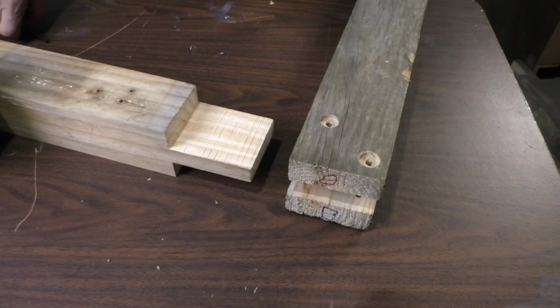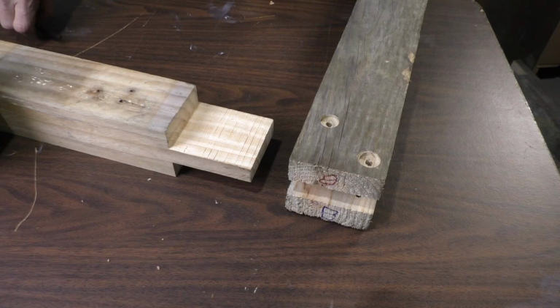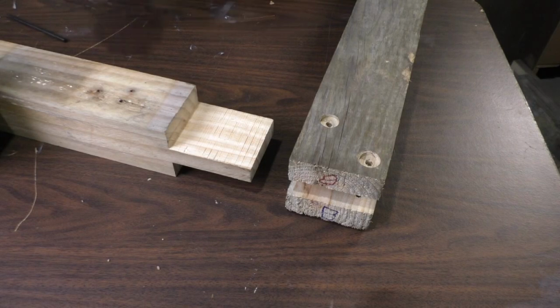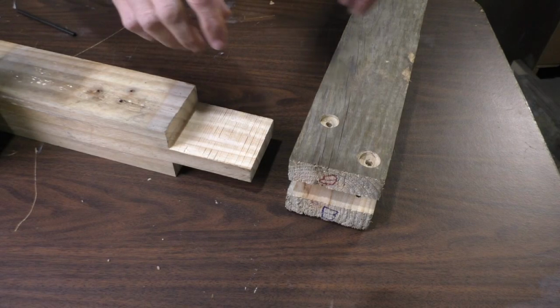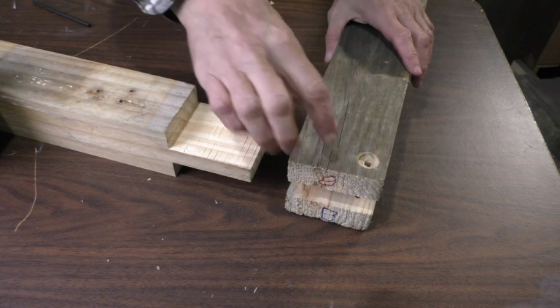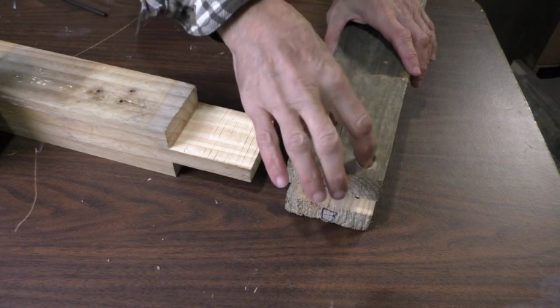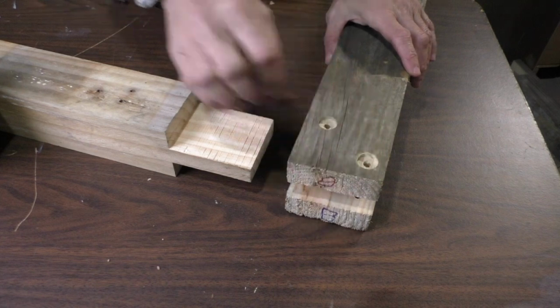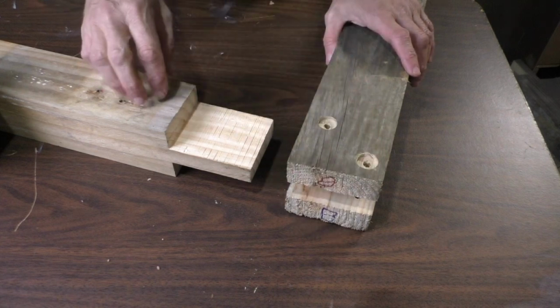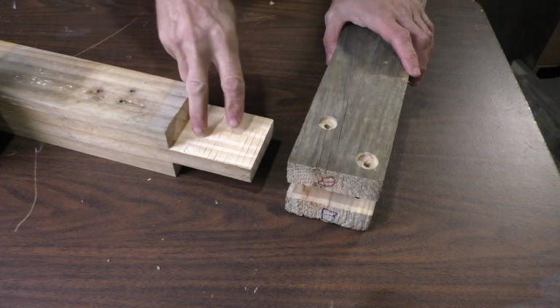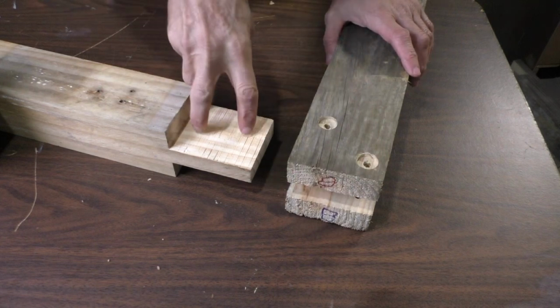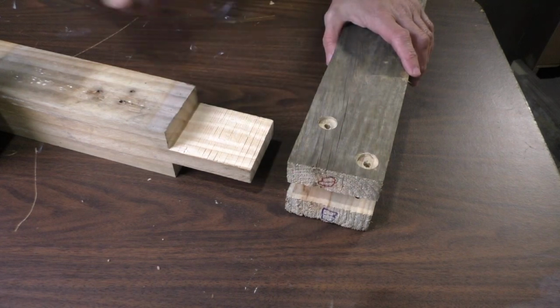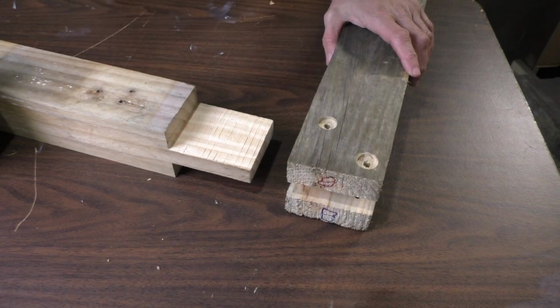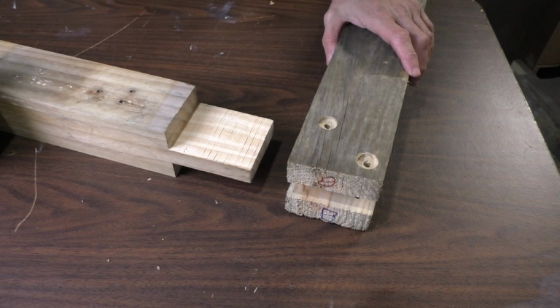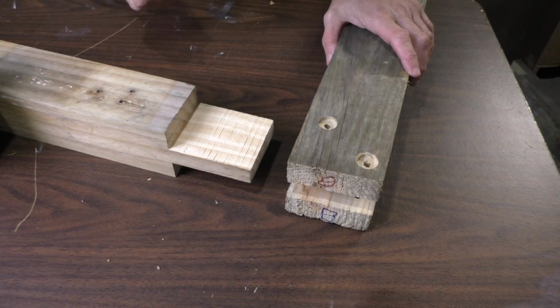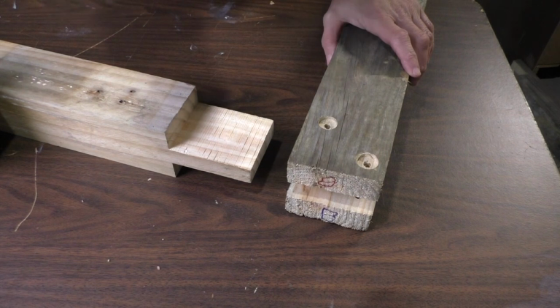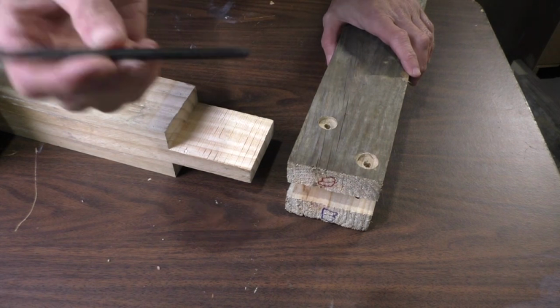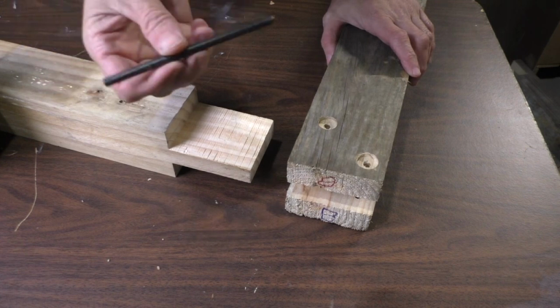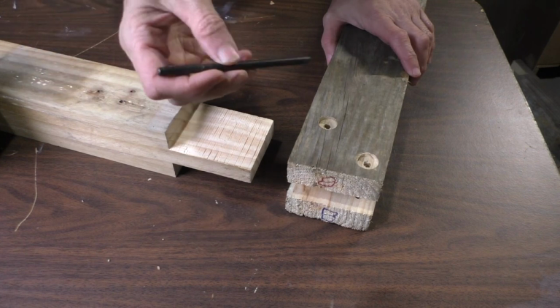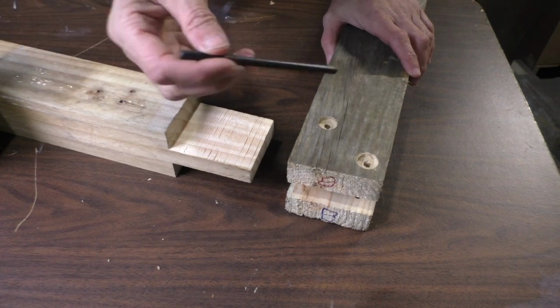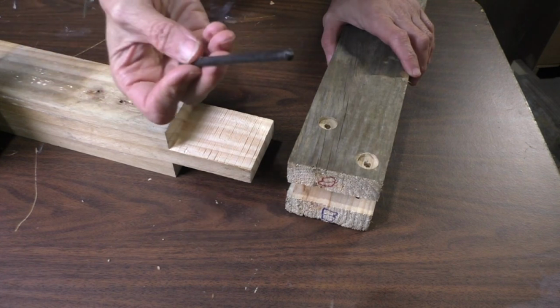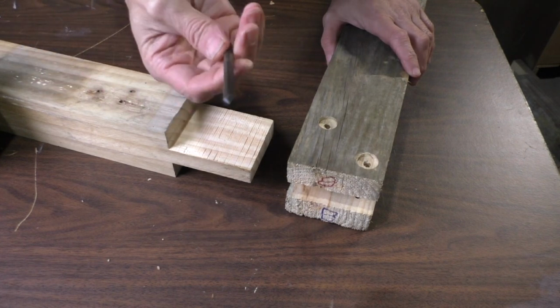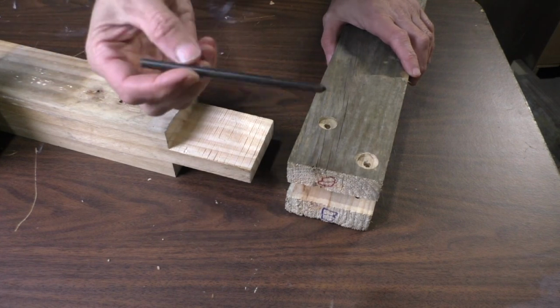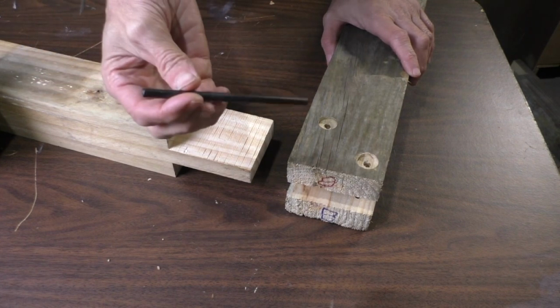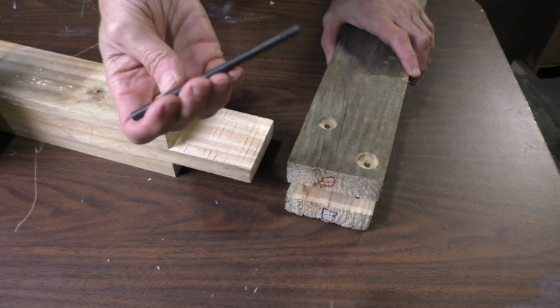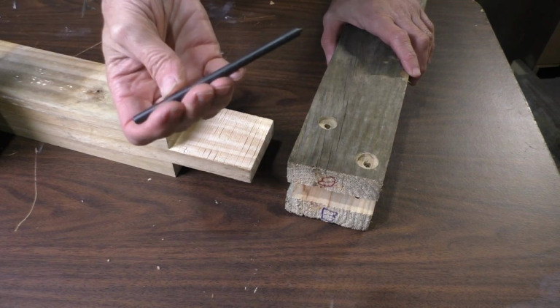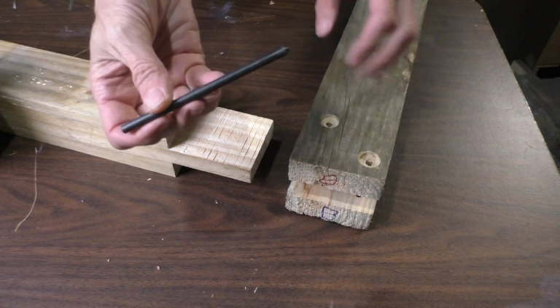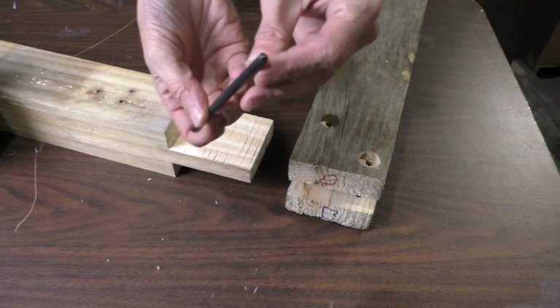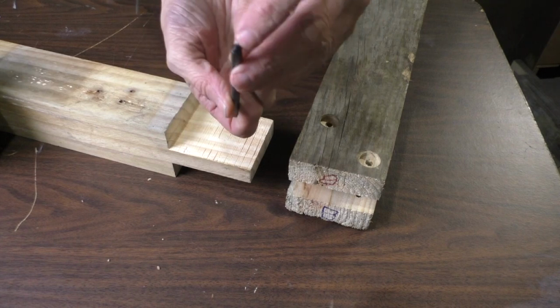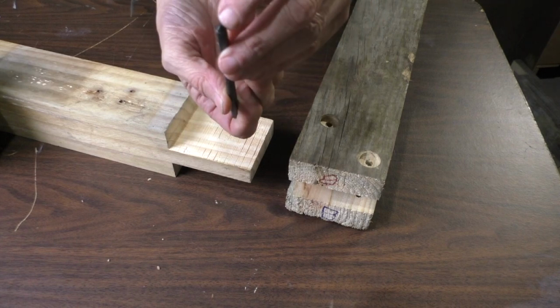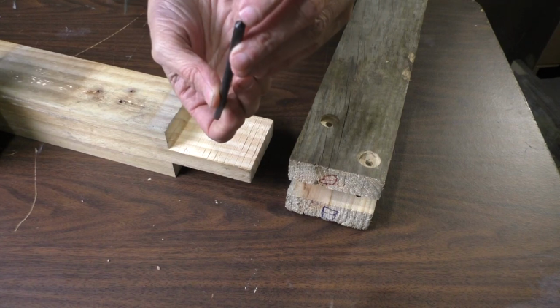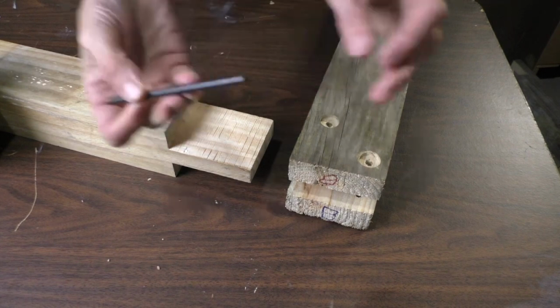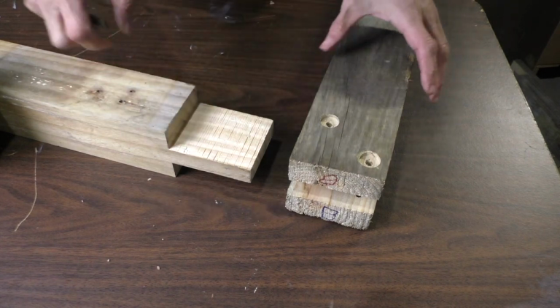Next, what we've got to do is transfer these holes here to the tenon. What I'm going to use is a transfer punch. If you've never seen a transfer punch, it's basically just a metal shaft with a point on the end of it.